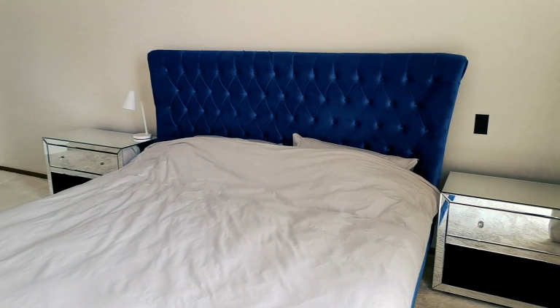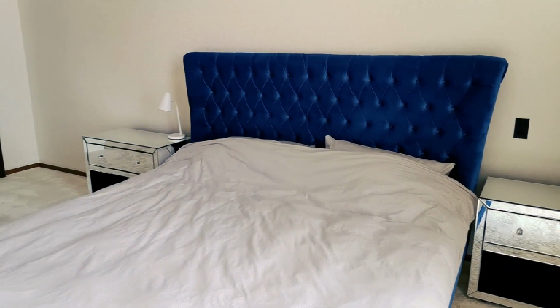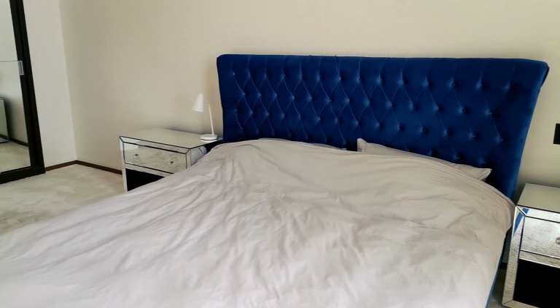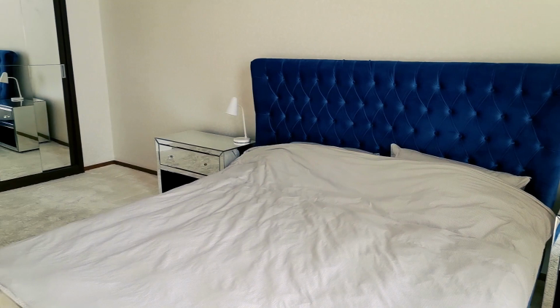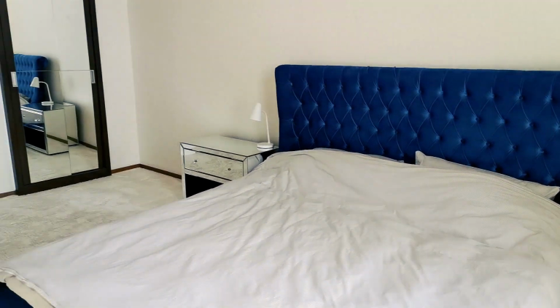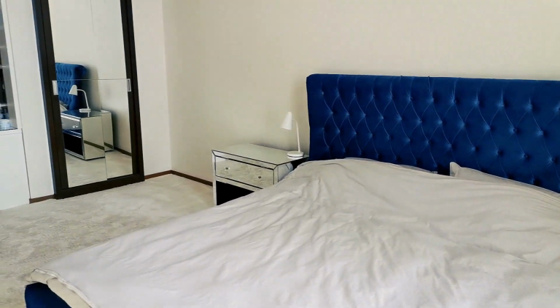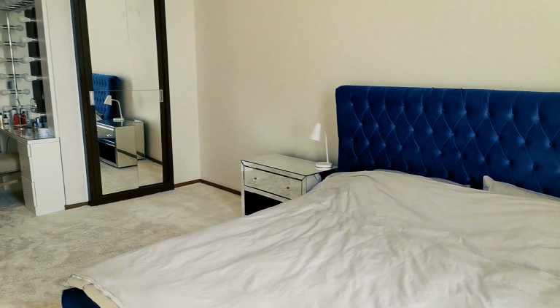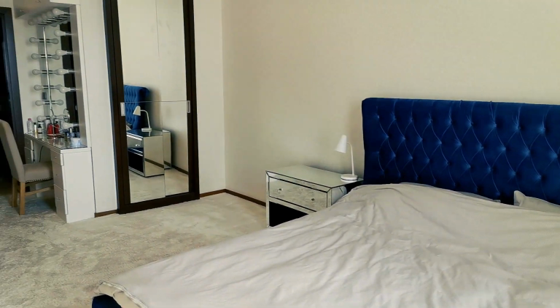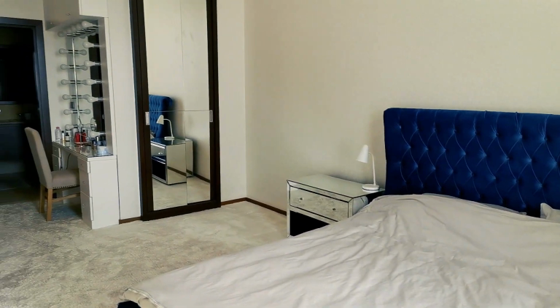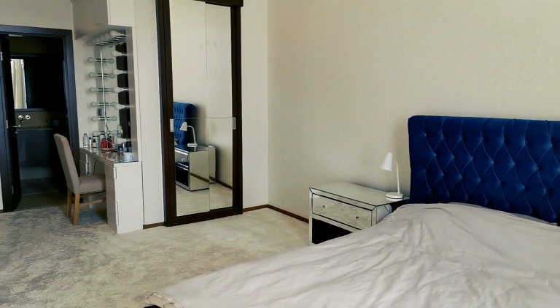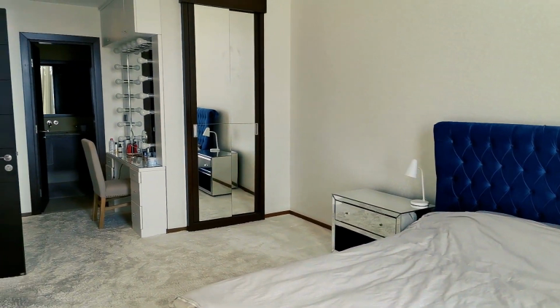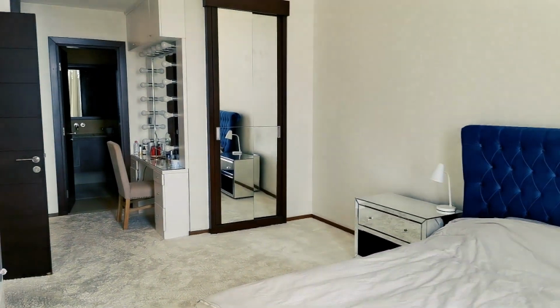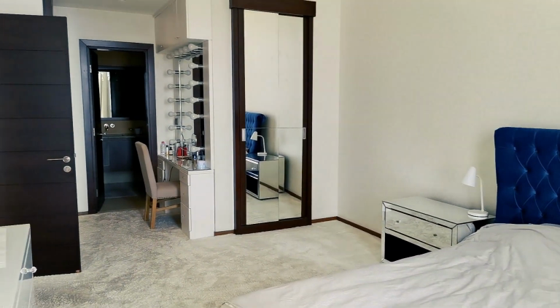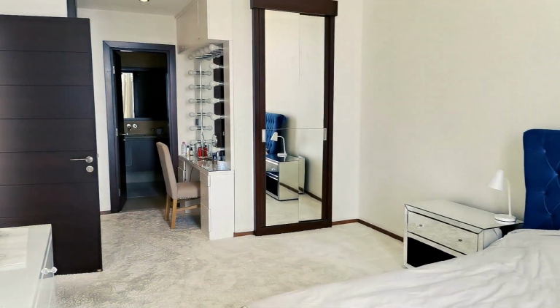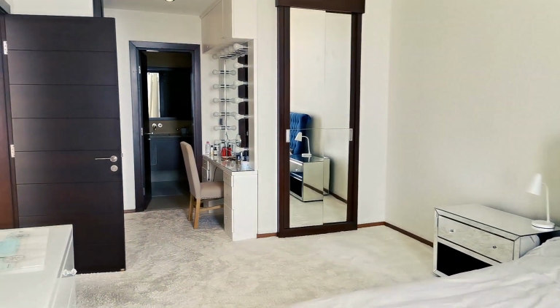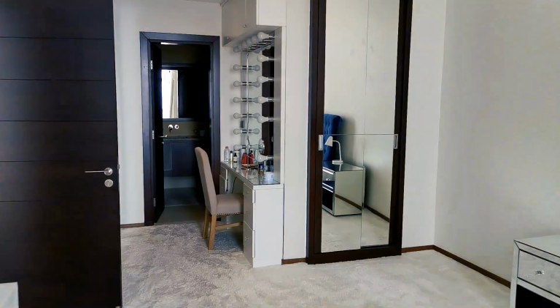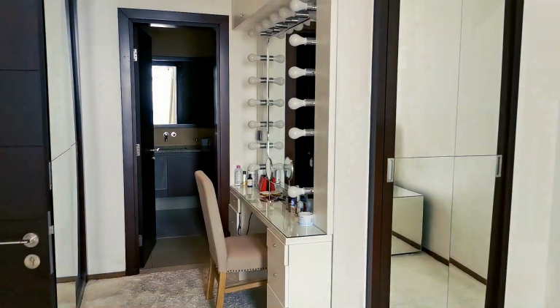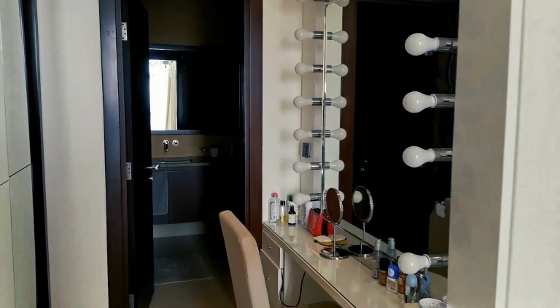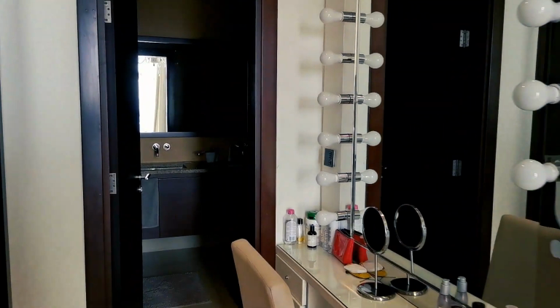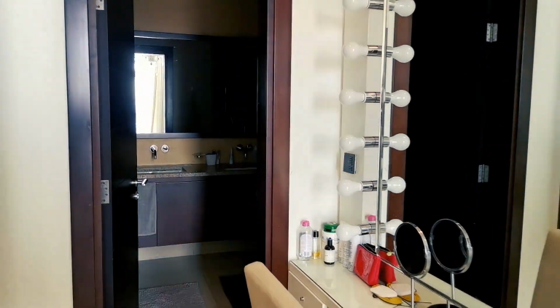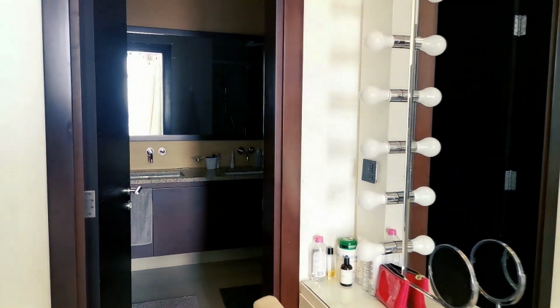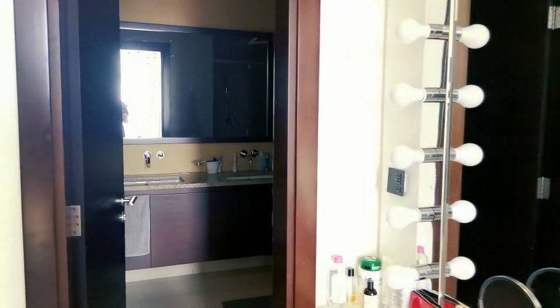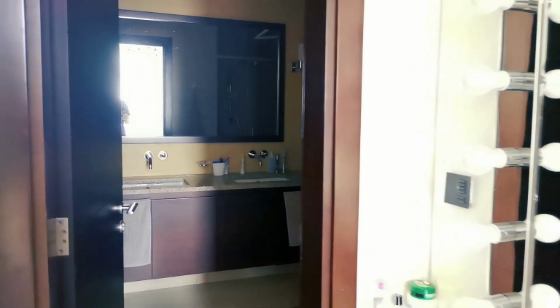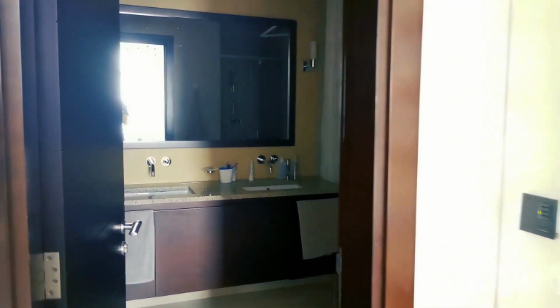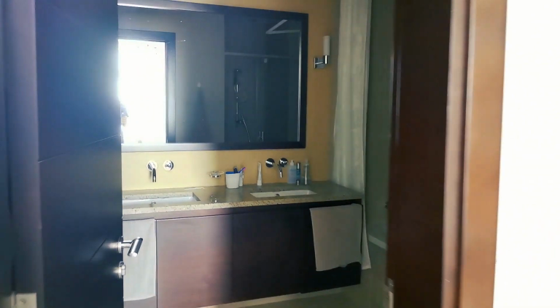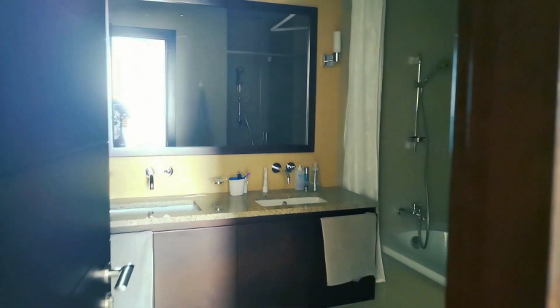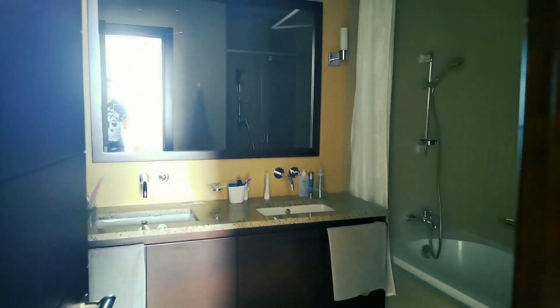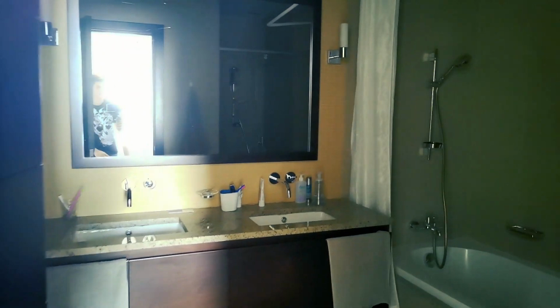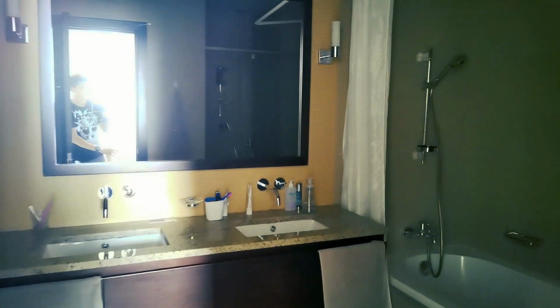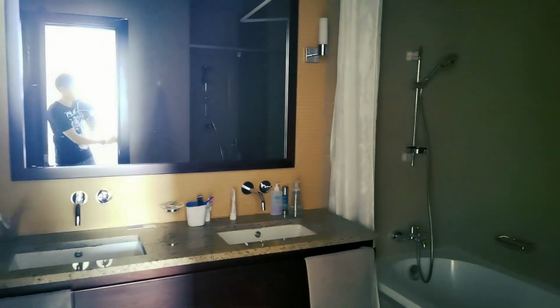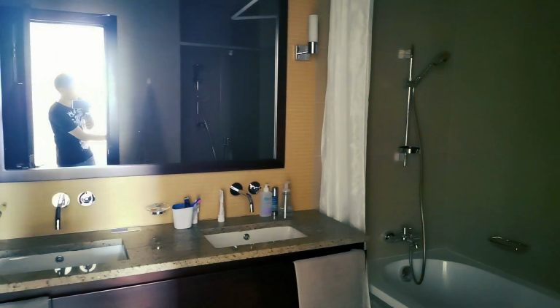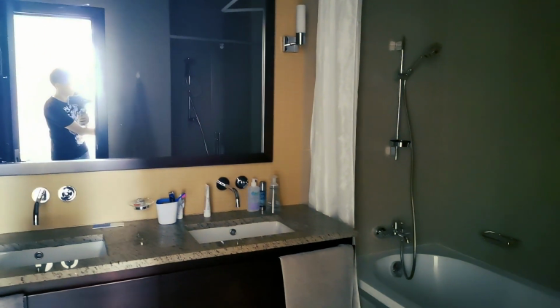The landlord of this apartment is looking to sell it. If you are interested in this option, you can find all my details in the description of this video.